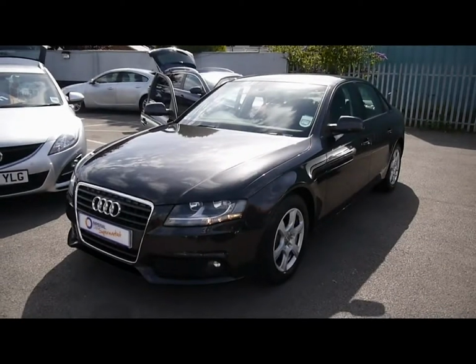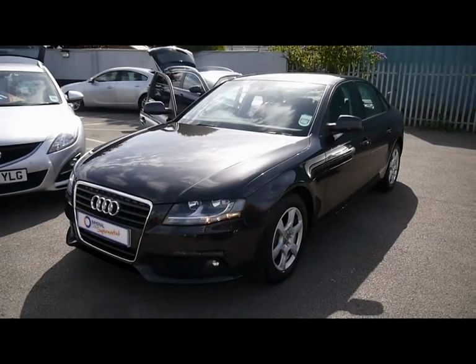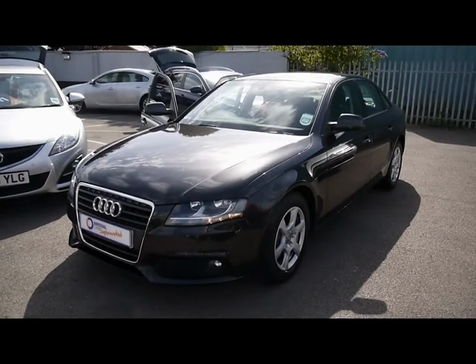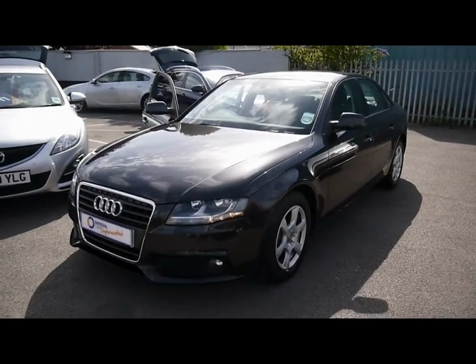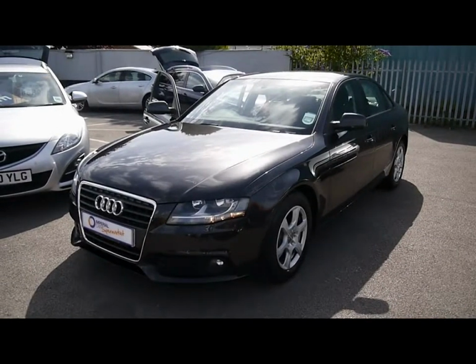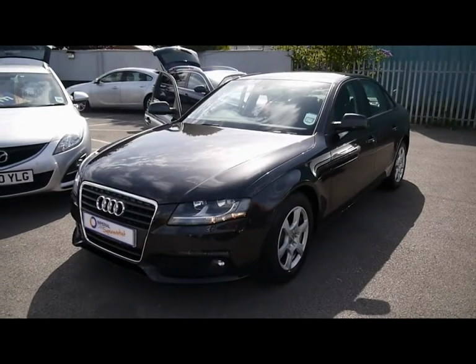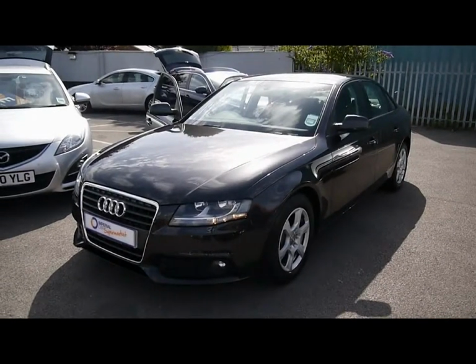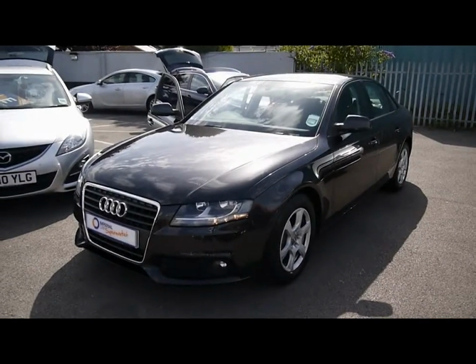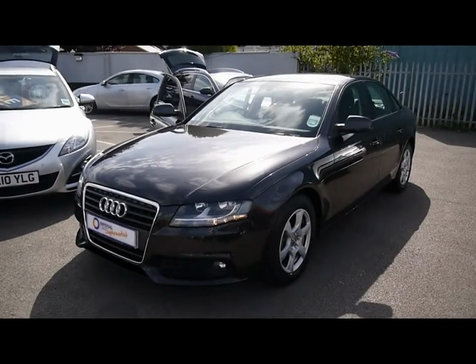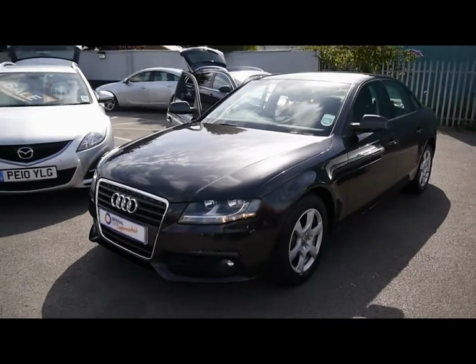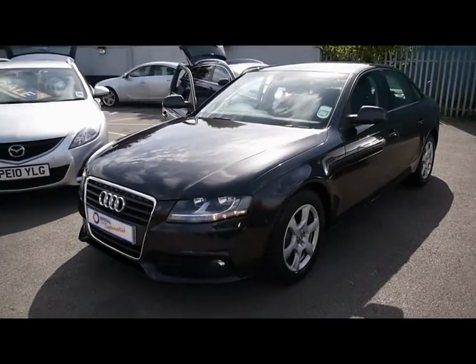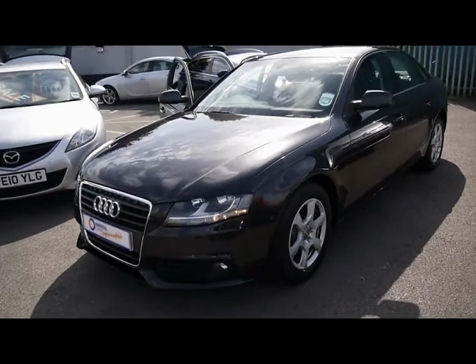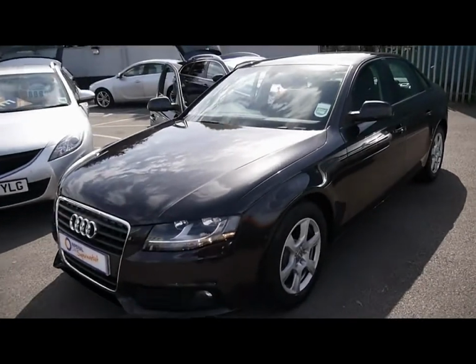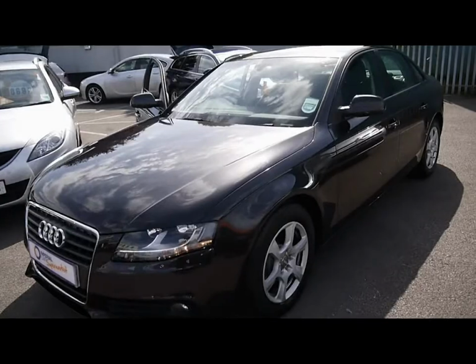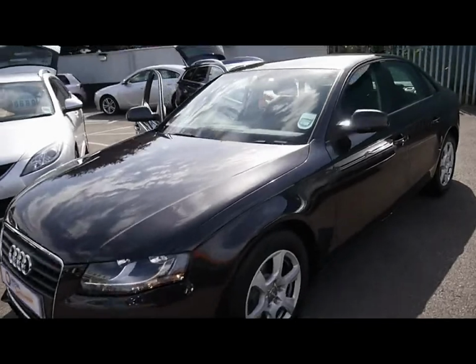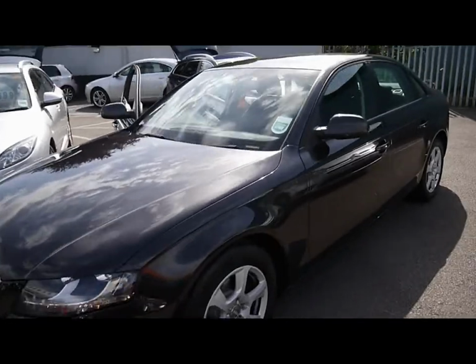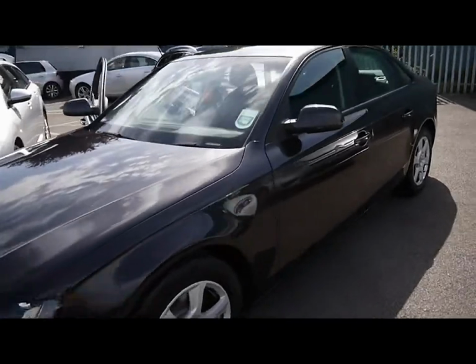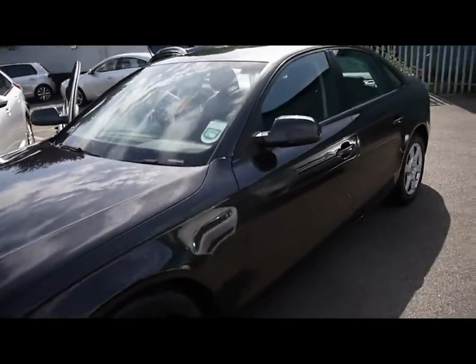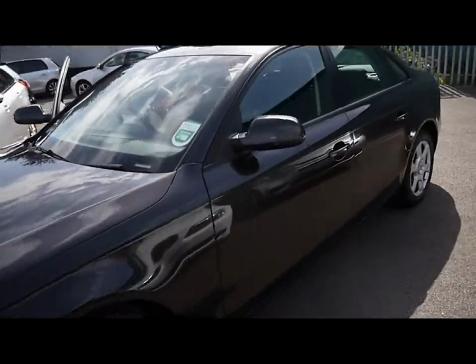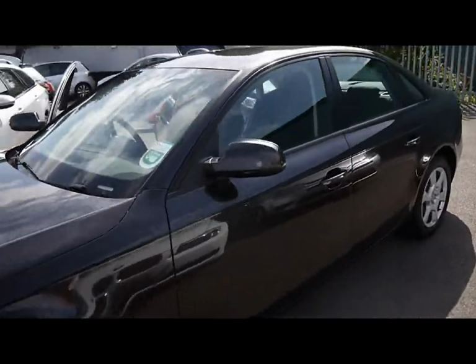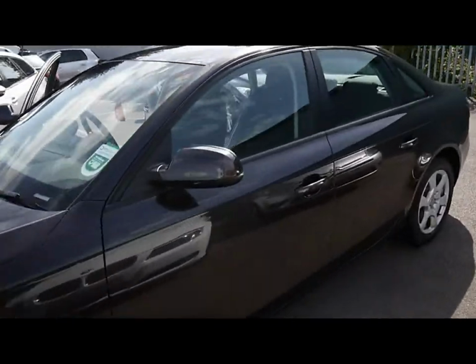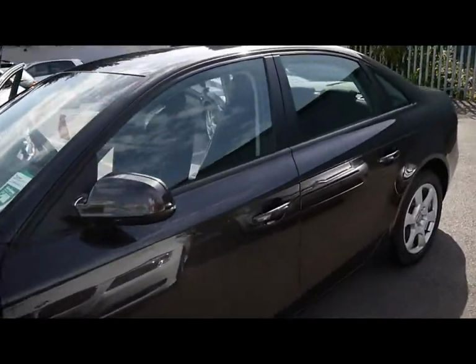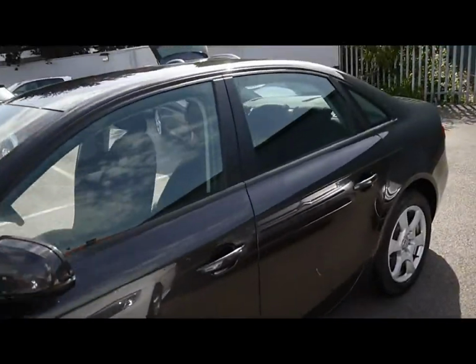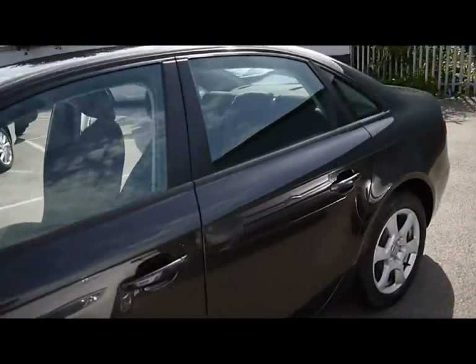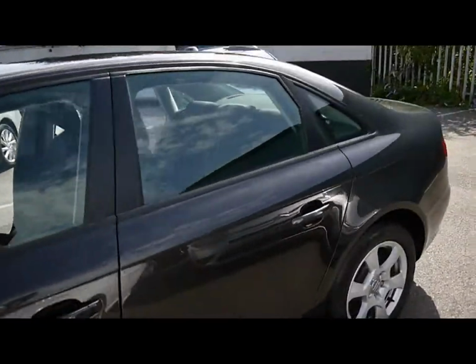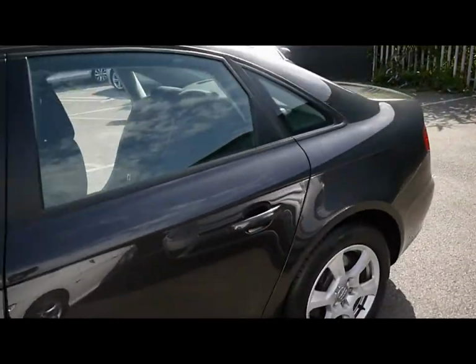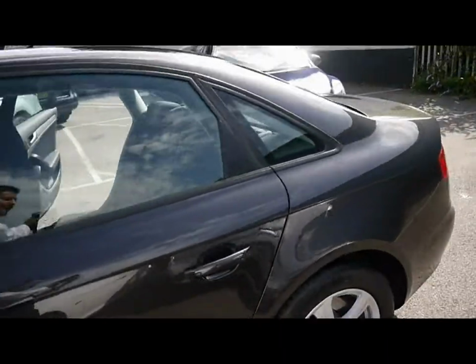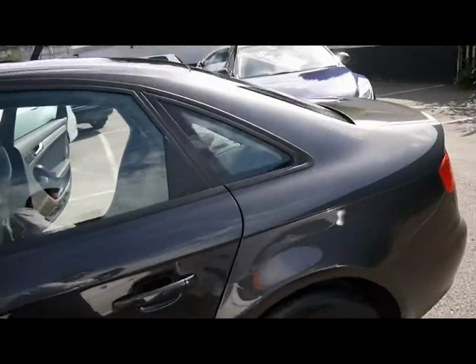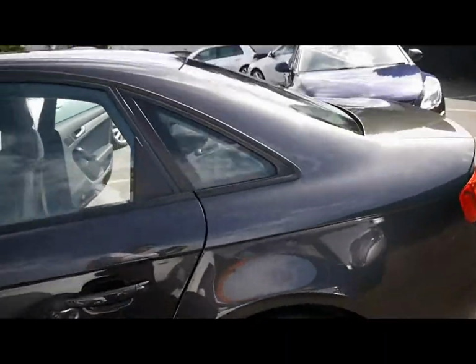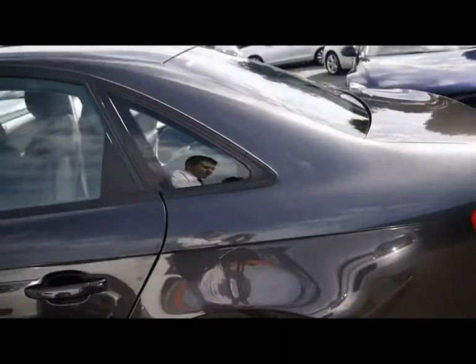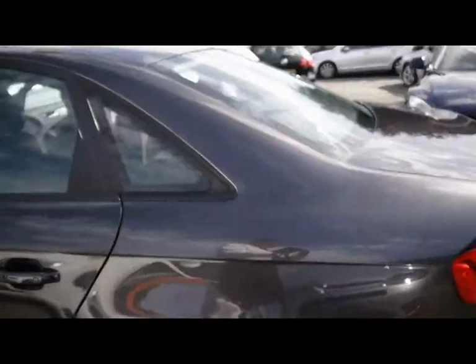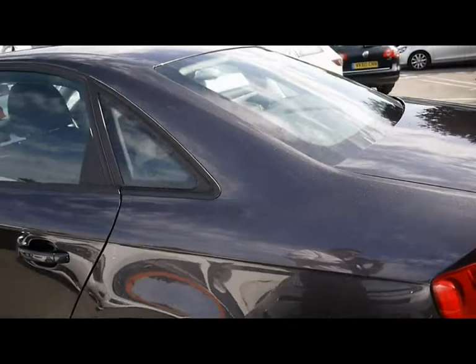Welcome to Imperial Cars. We have an Audi A4 2 litre TDI-E on a 60 plate. We're going to take you for a quick tour around the car to highlight some features and give you a good idea of the condition as well.